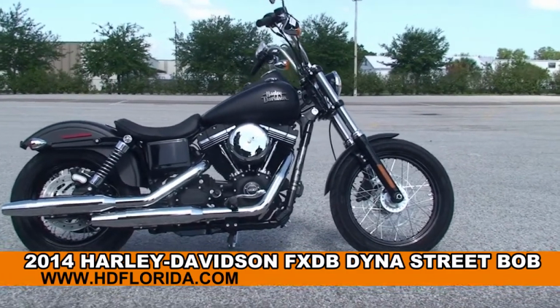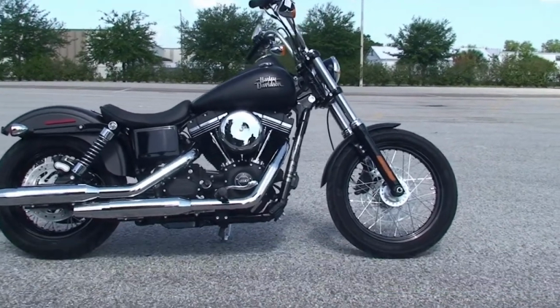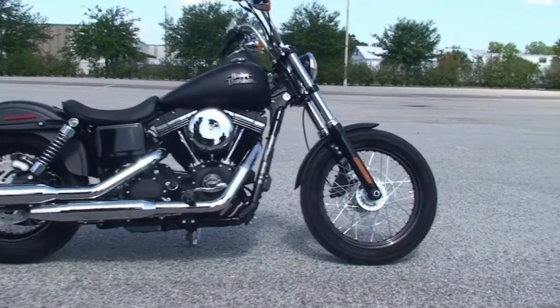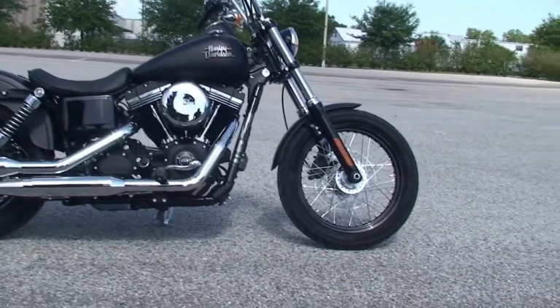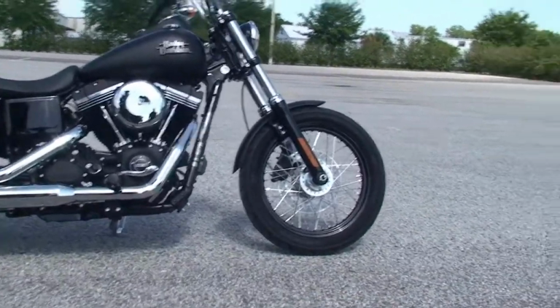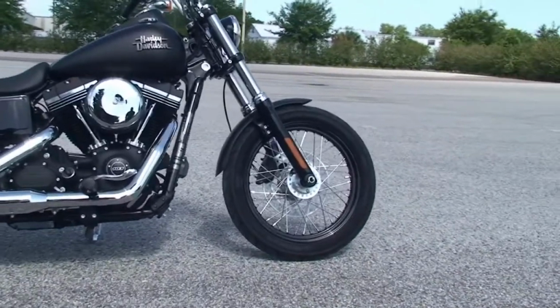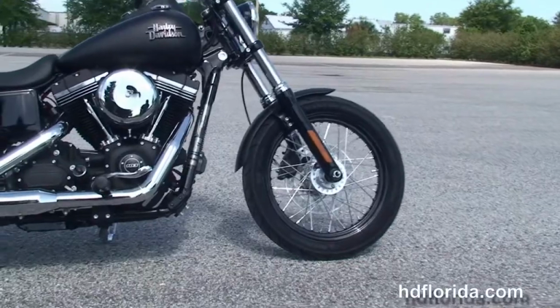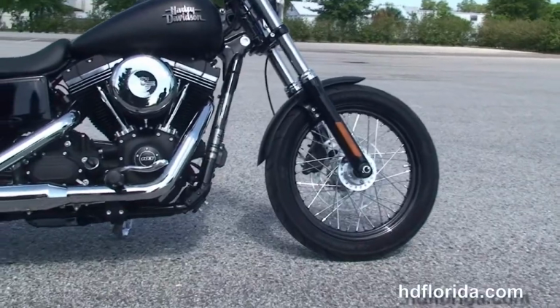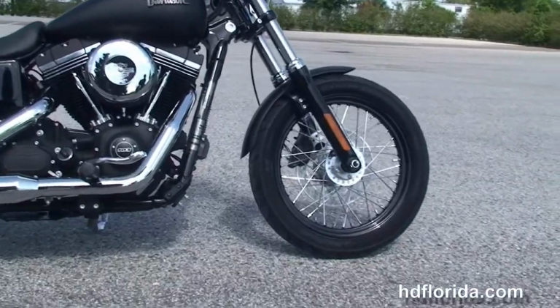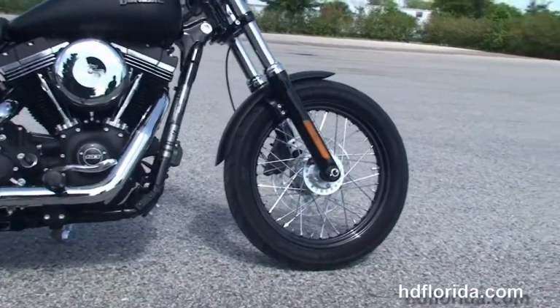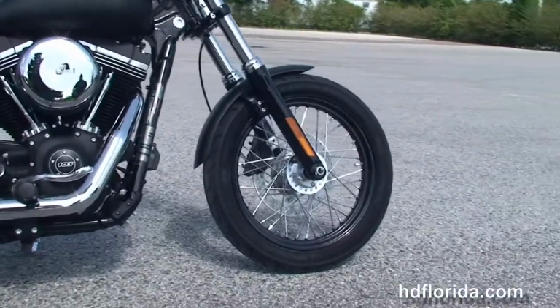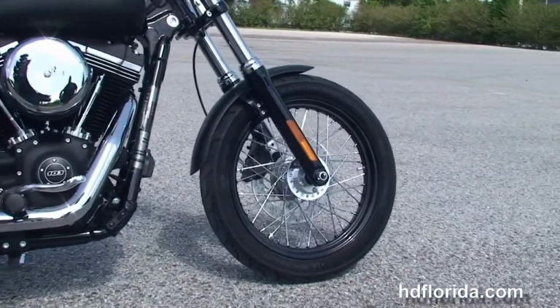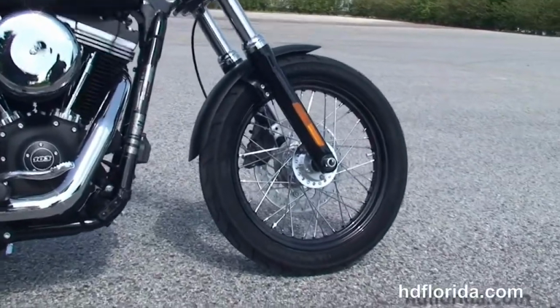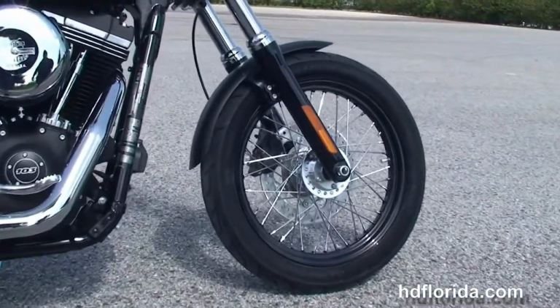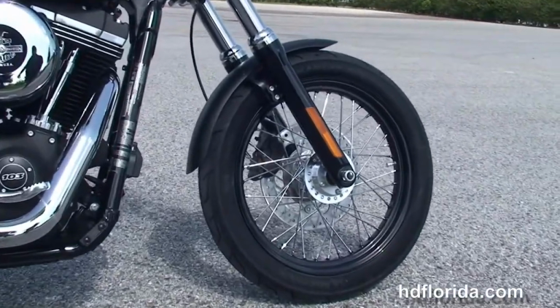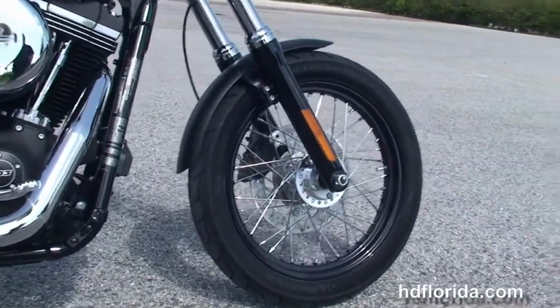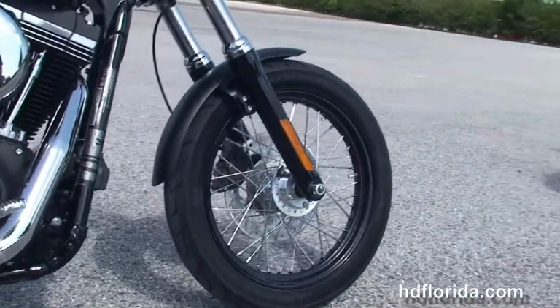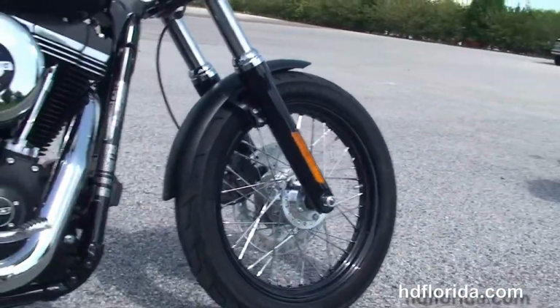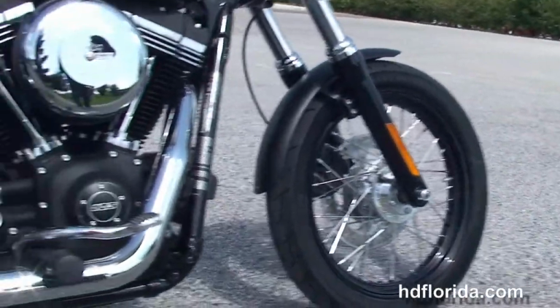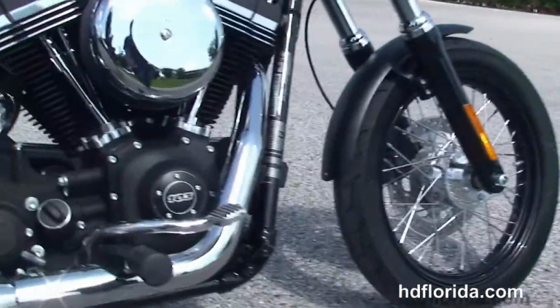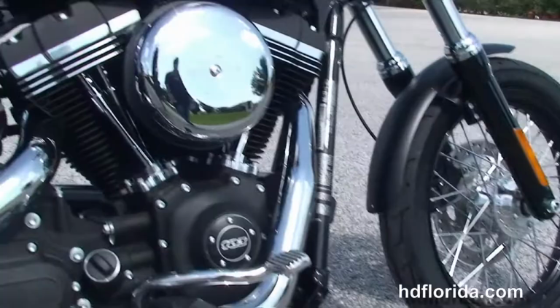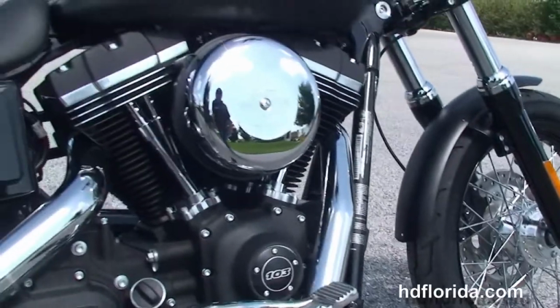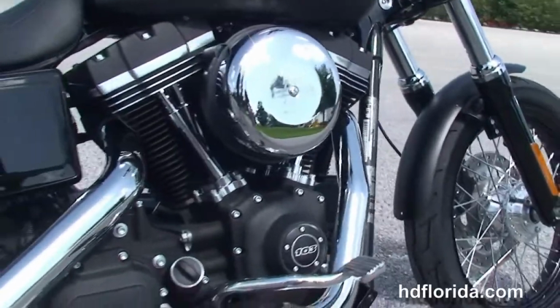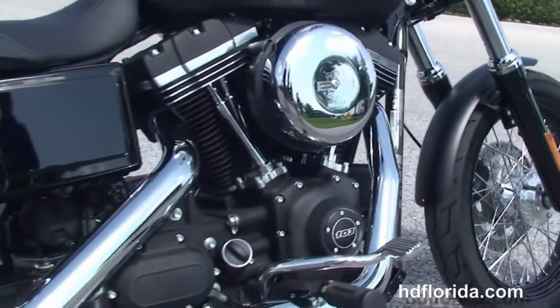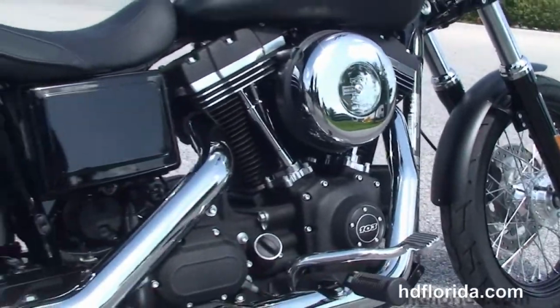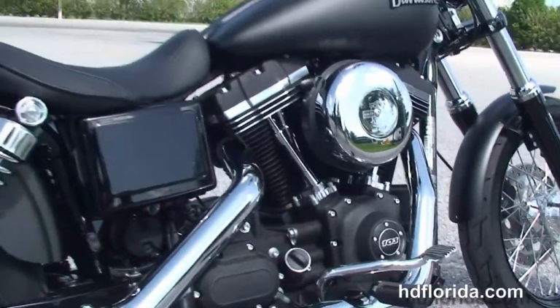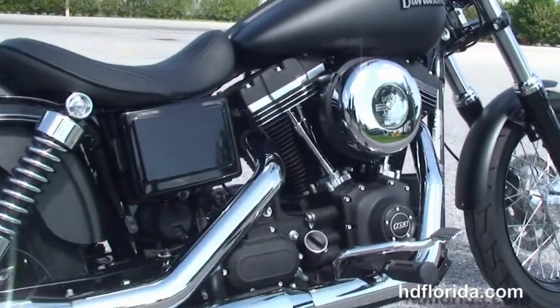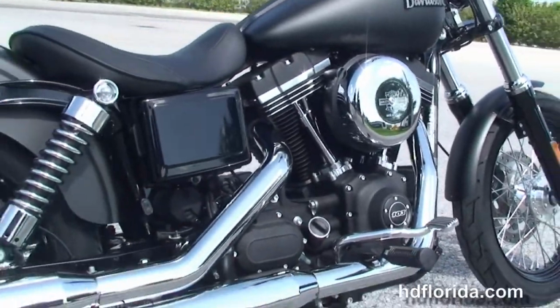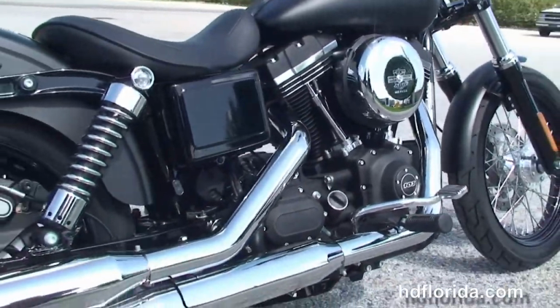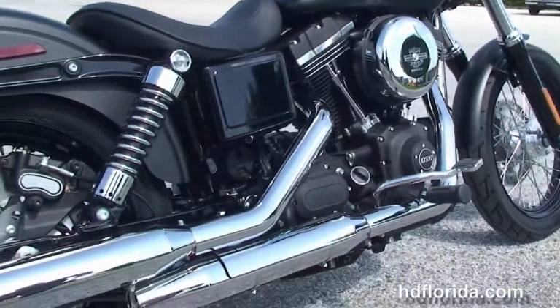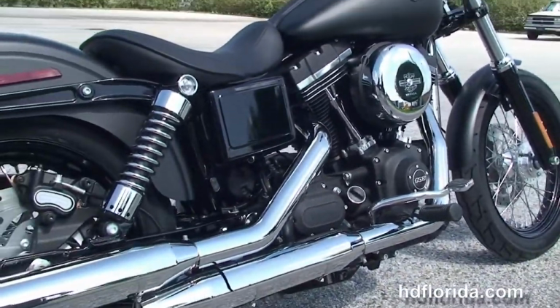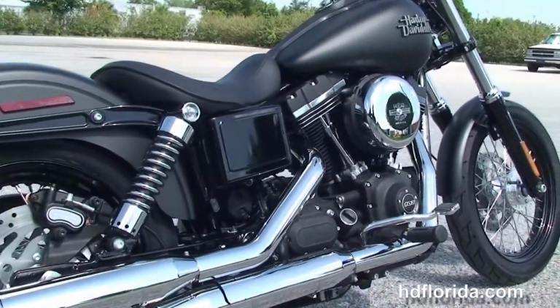The Street Bob starts out front with the black lower front forks and the black 19-inch steel lace wheels, single disc brakes, then we head back to the rubber mount air-cooled 103 cubic inch twin cam engine.